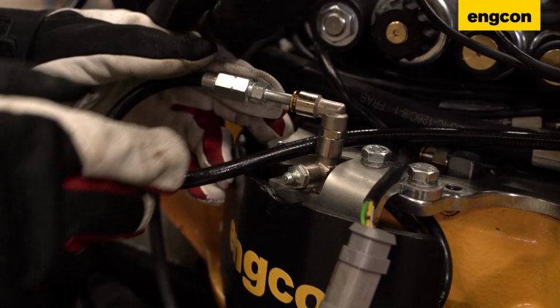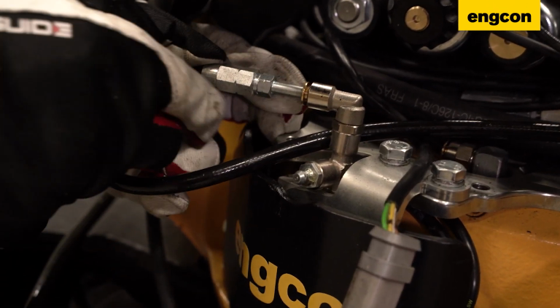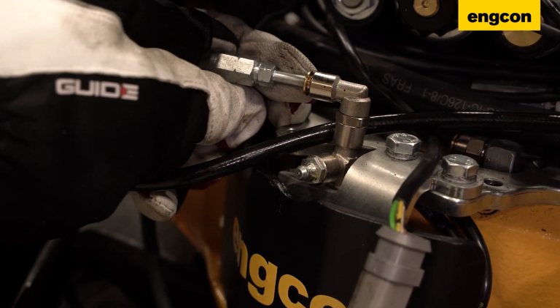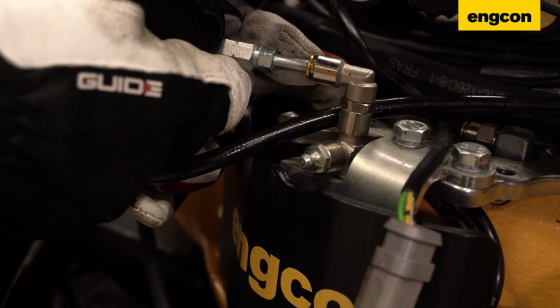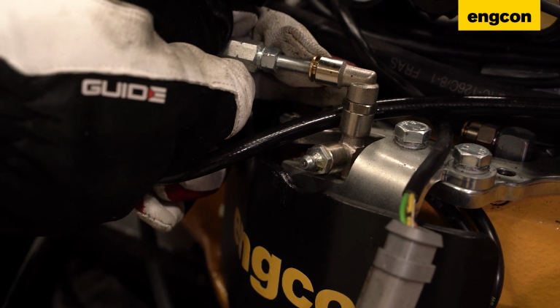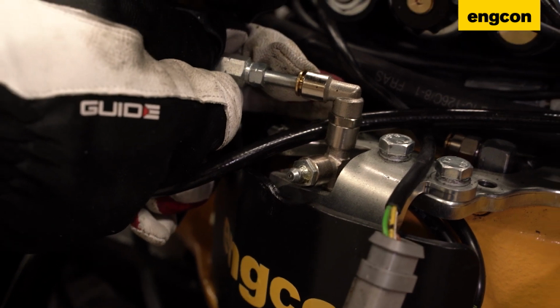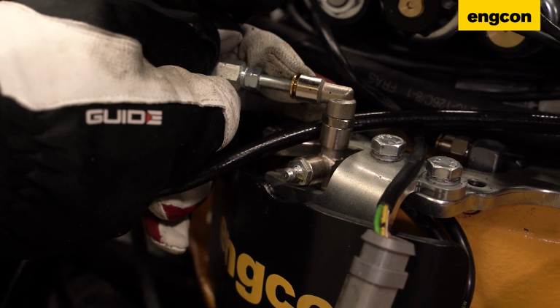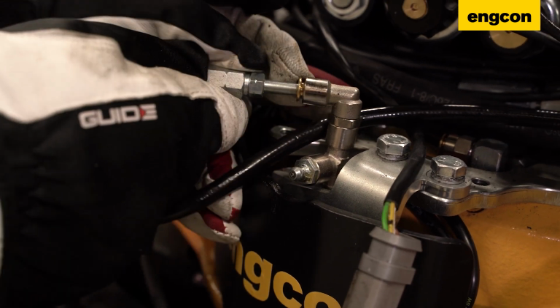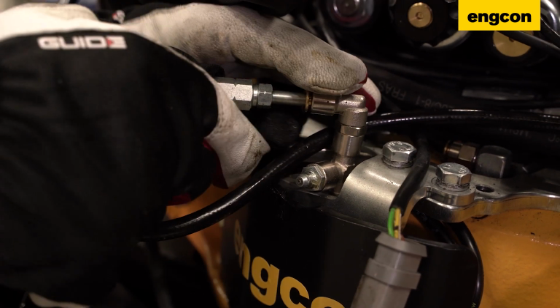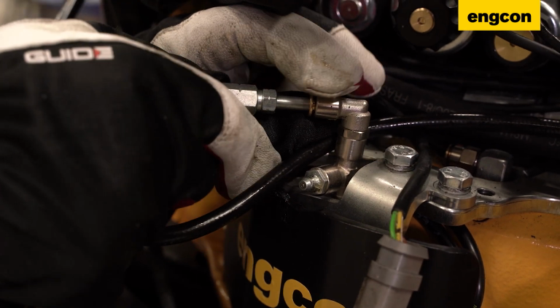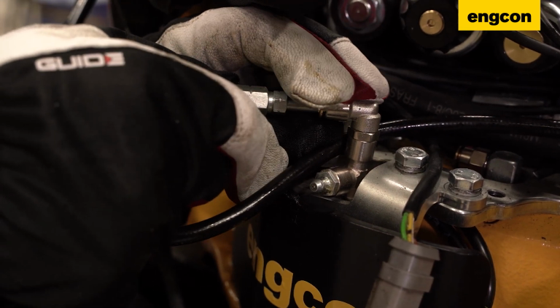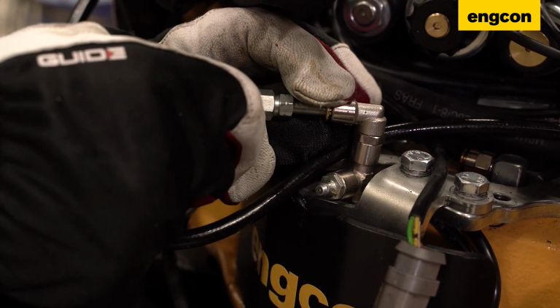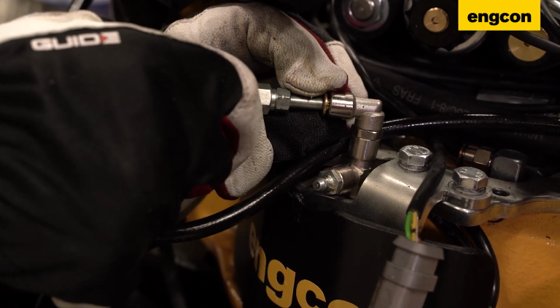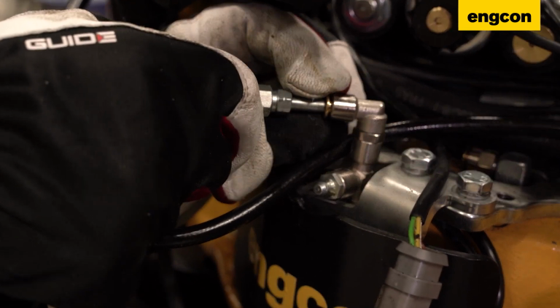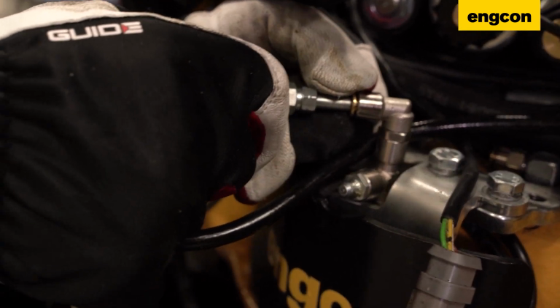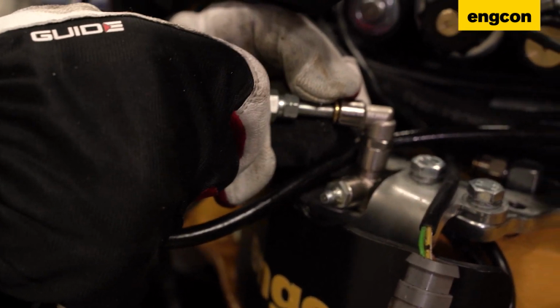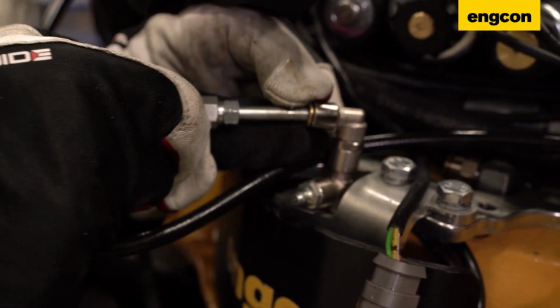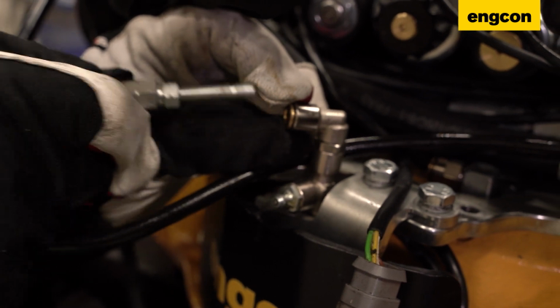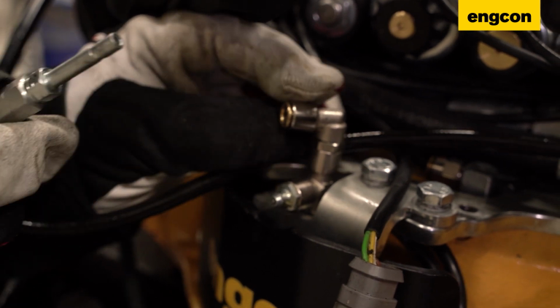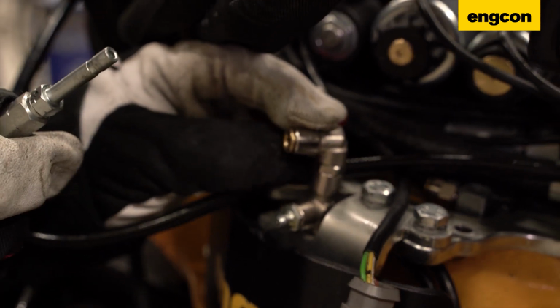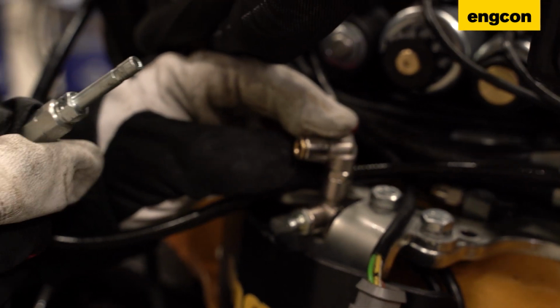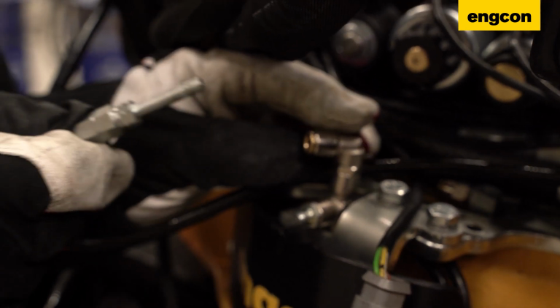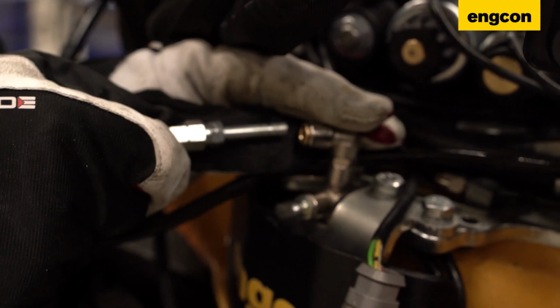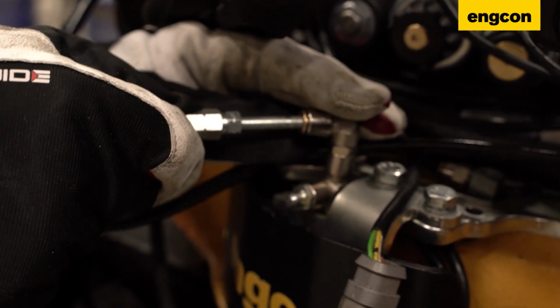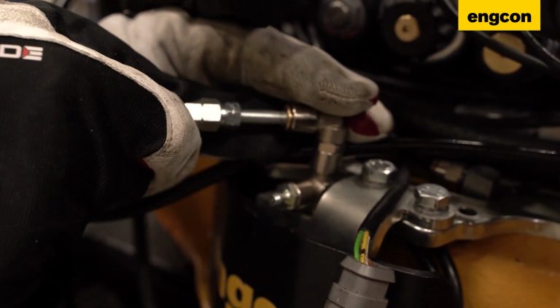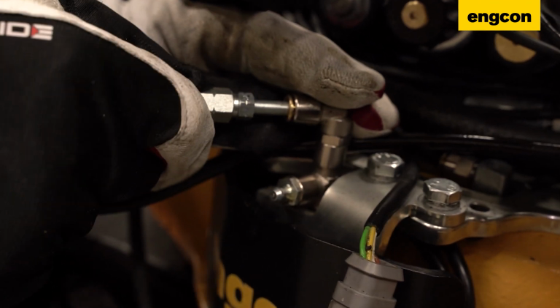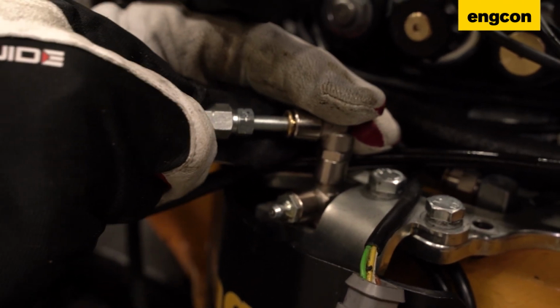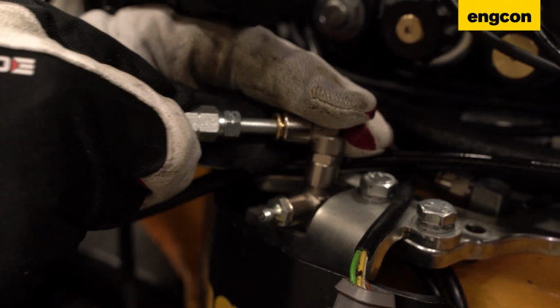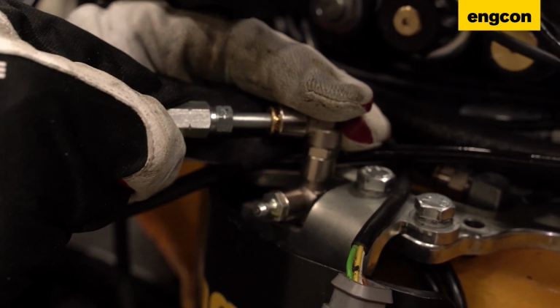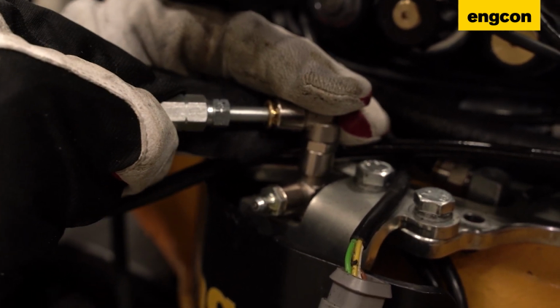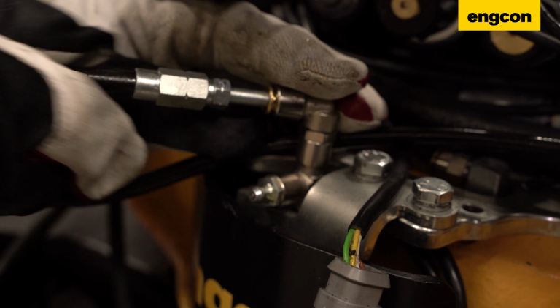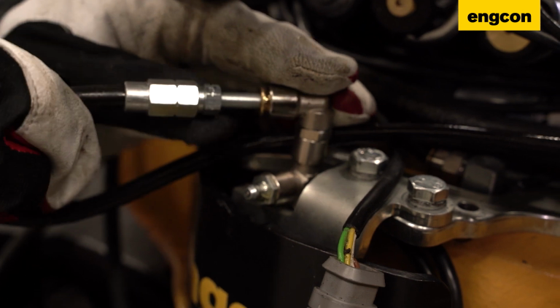To disconnect them — you see this one here, for example — you have this golden ring. You just push in the golden ring and then you can pull it out. To put it back in, you just push it in and it's back tight.